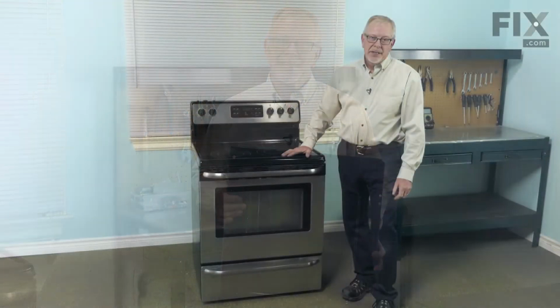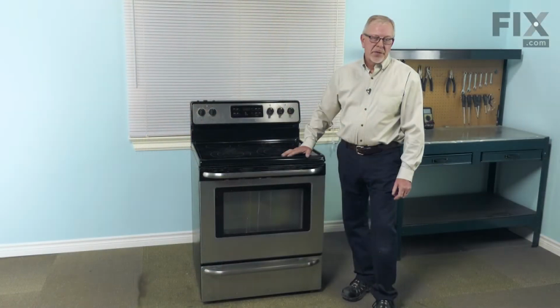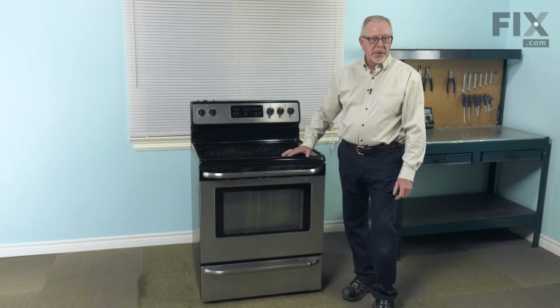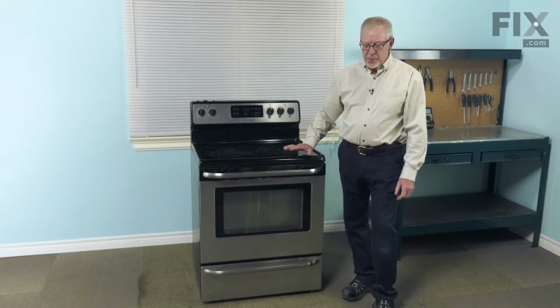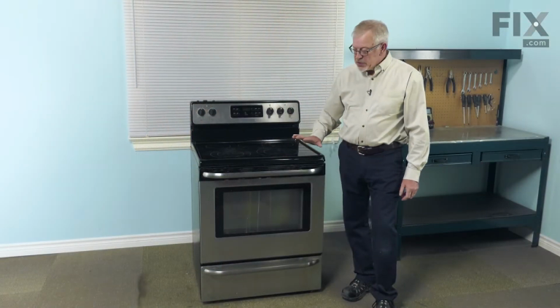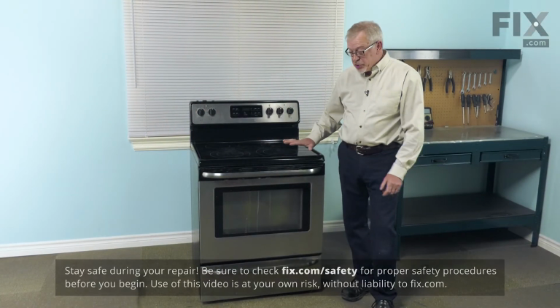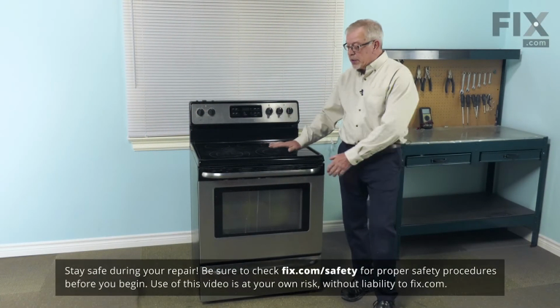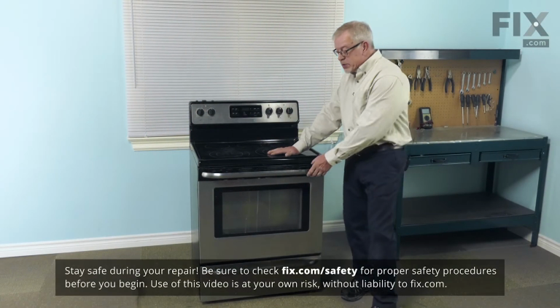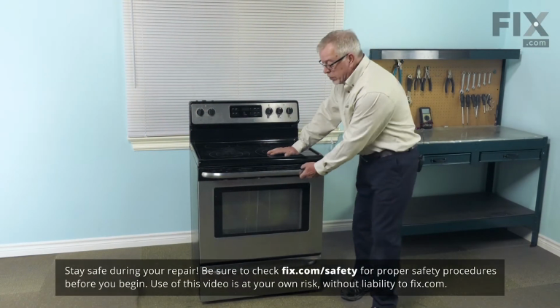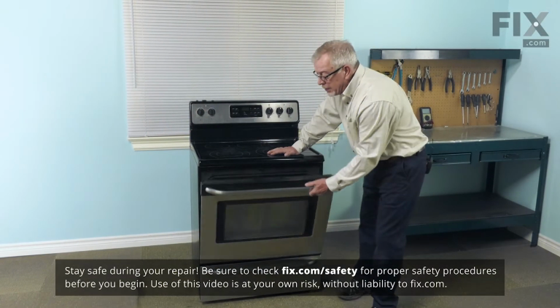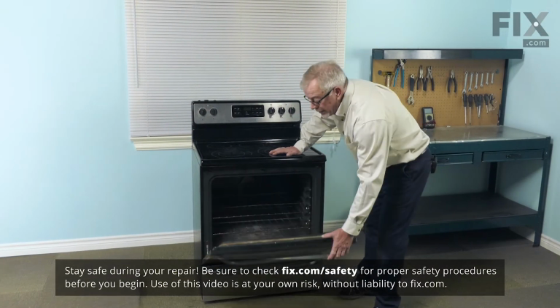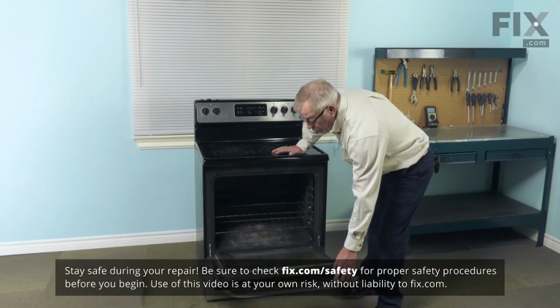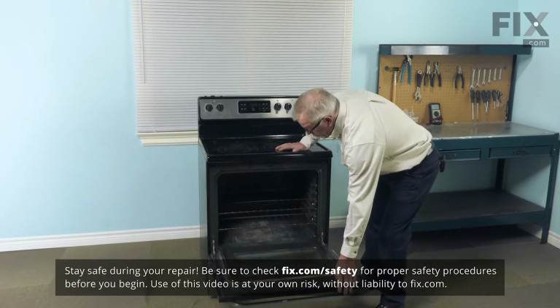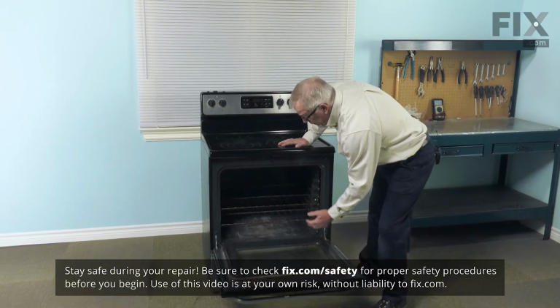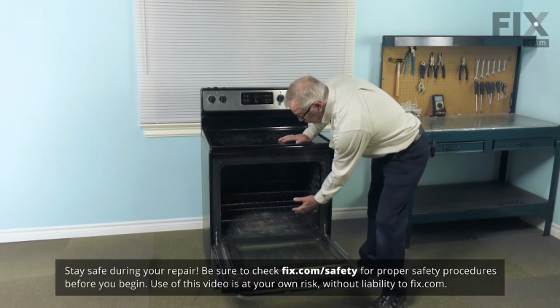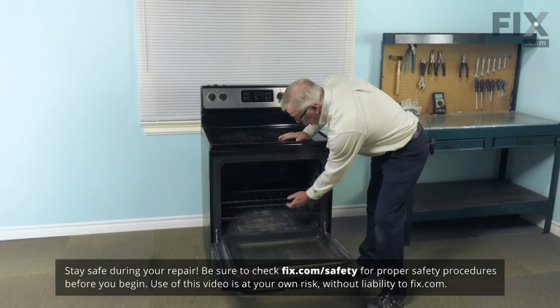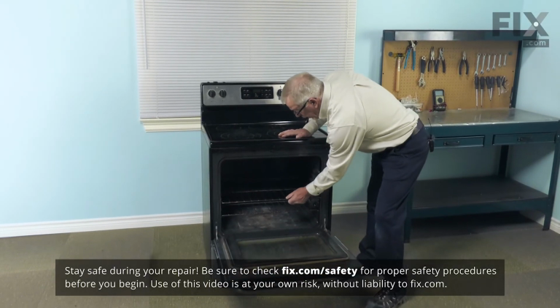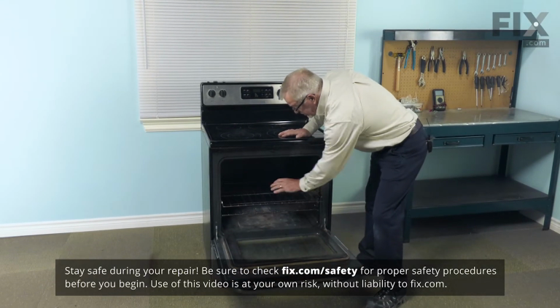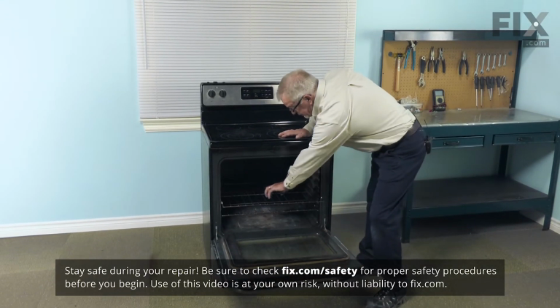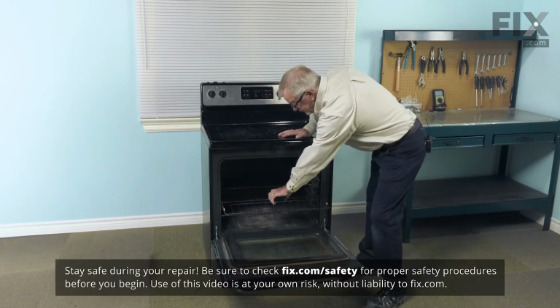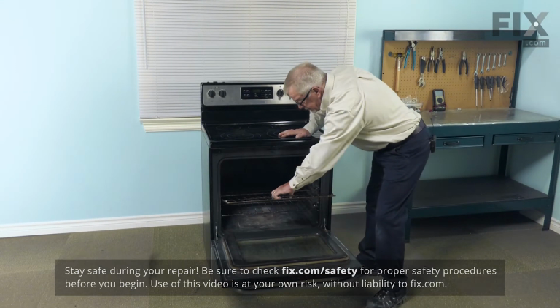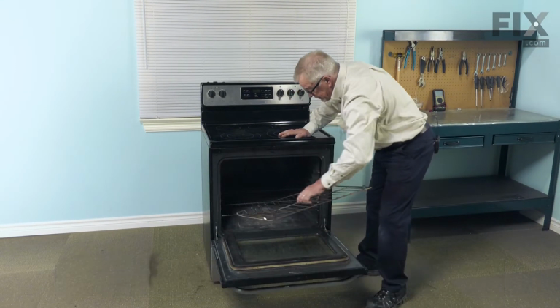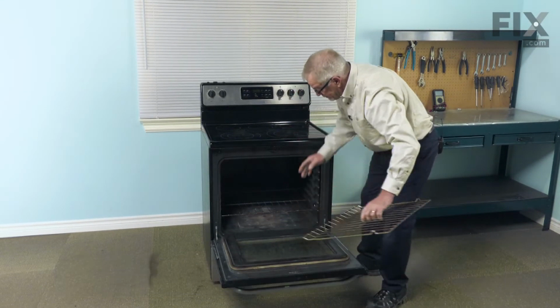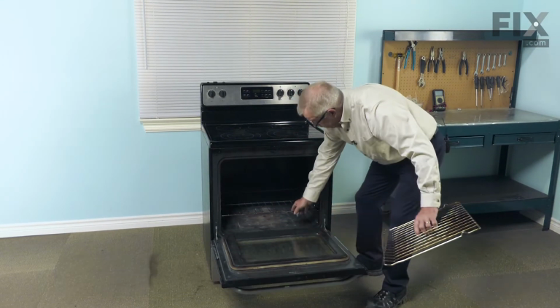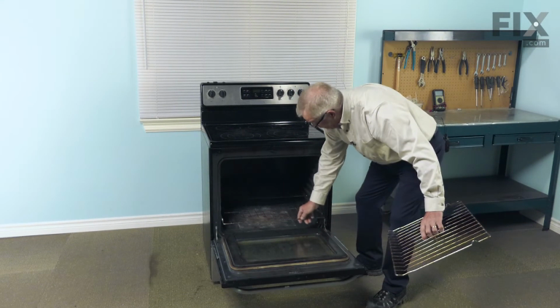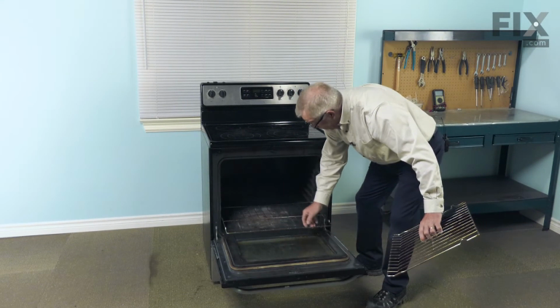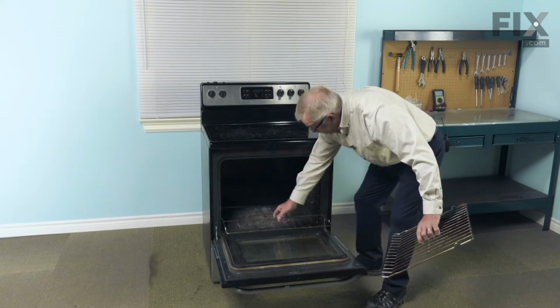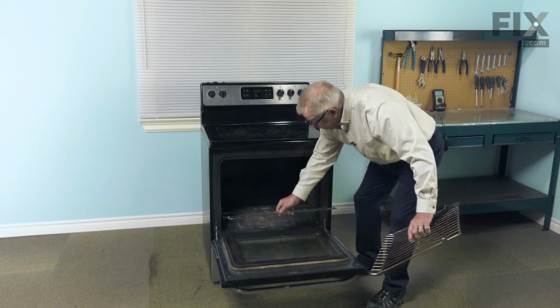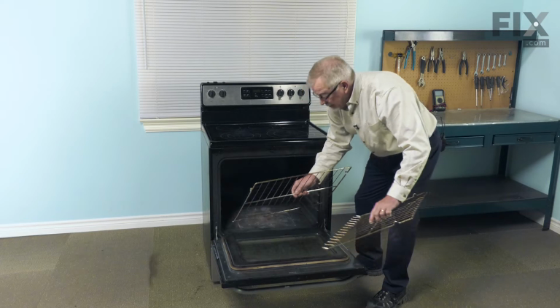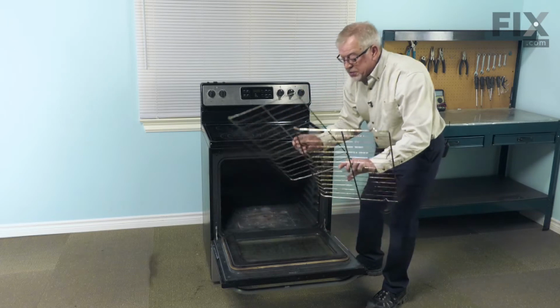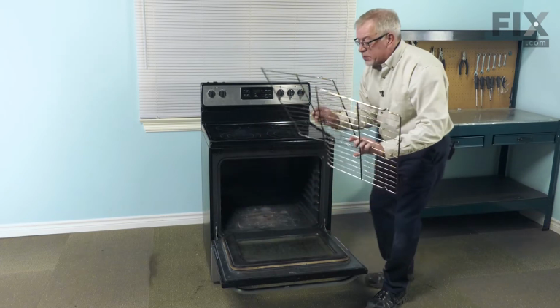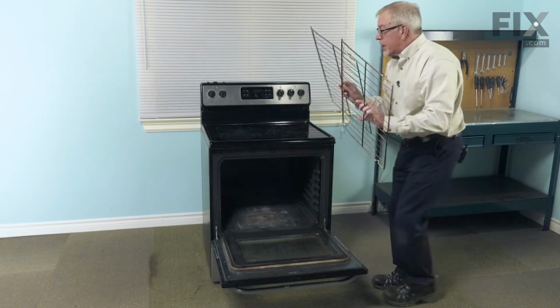The first step in this repair is to make sure that the oven is cool. Then we'll open the door up and remove both of the racks and just set those aside.